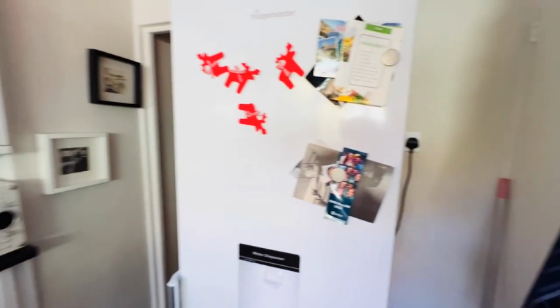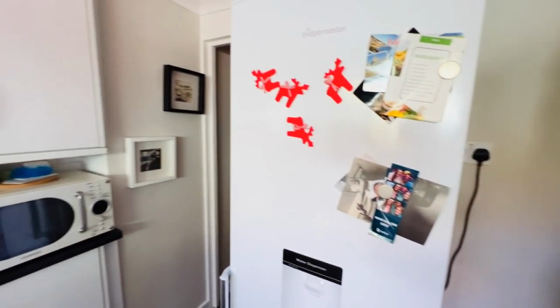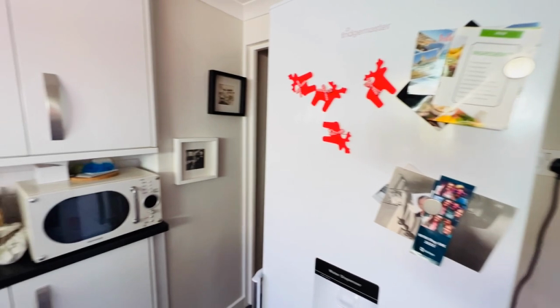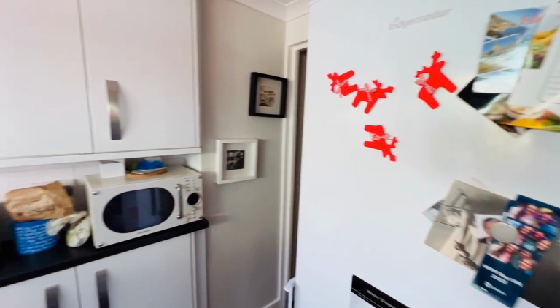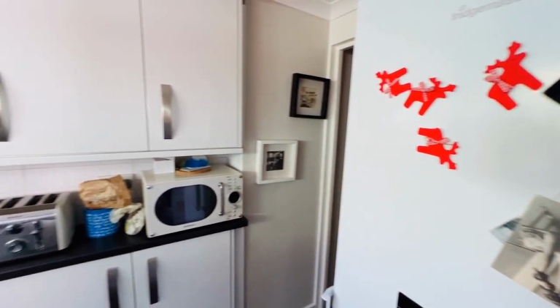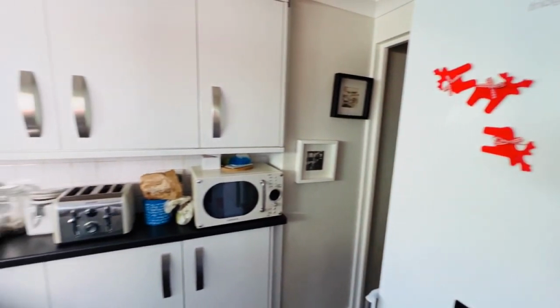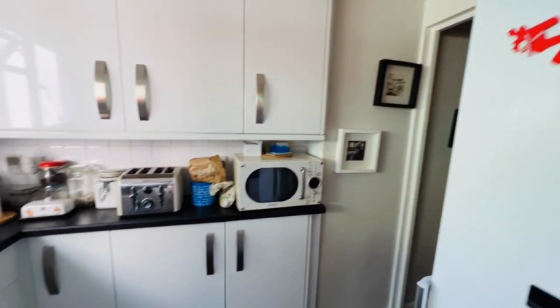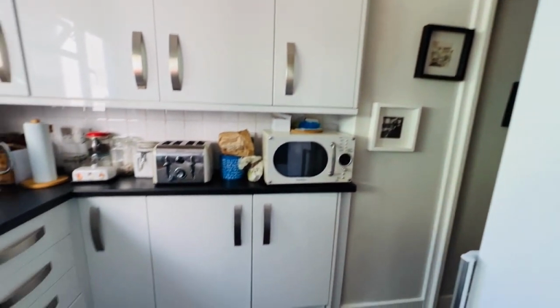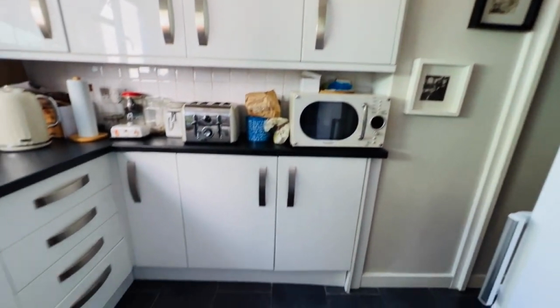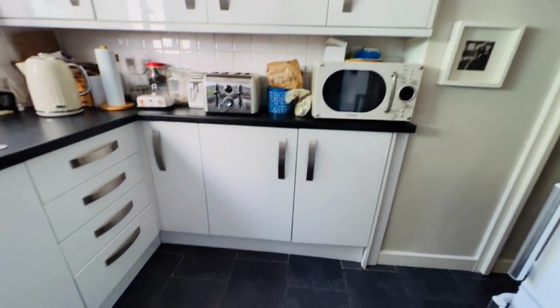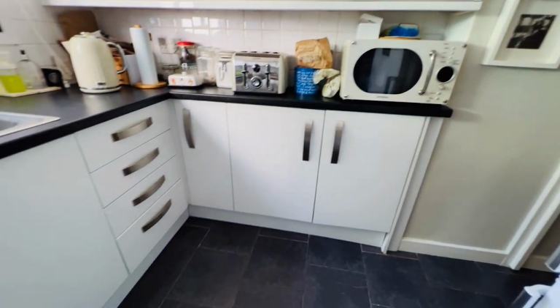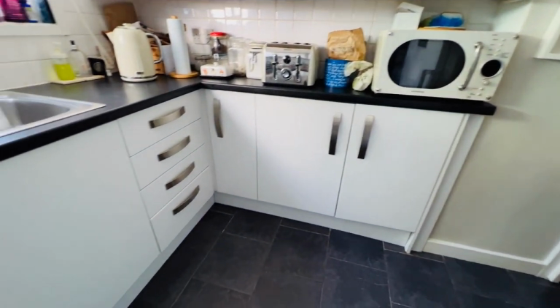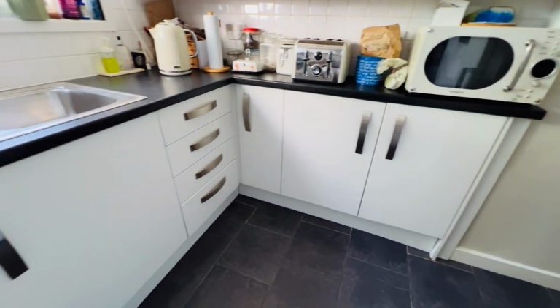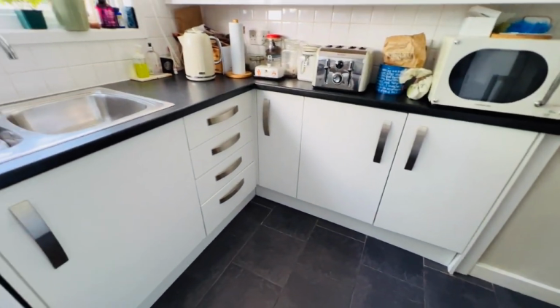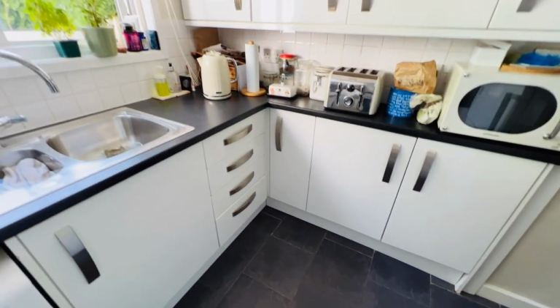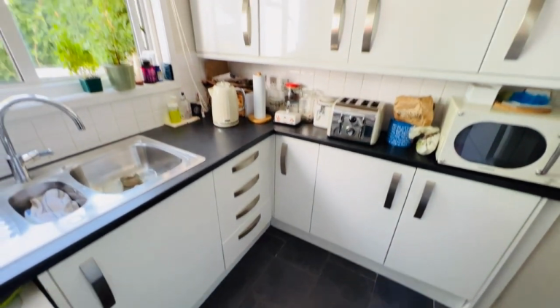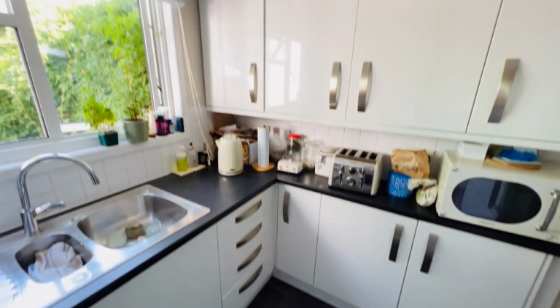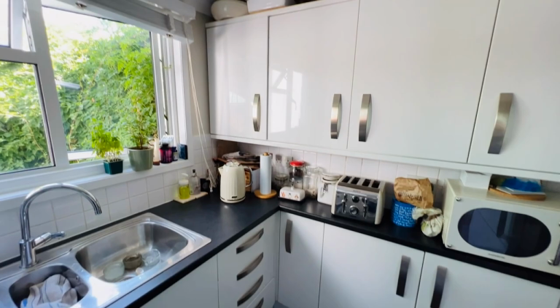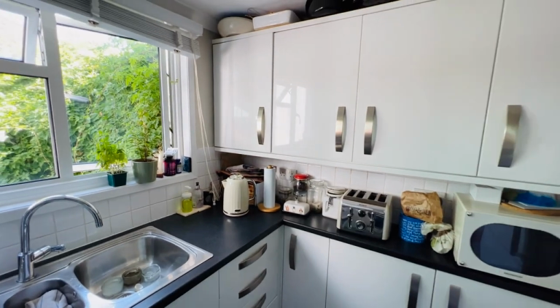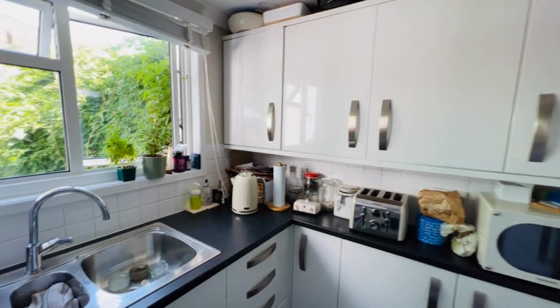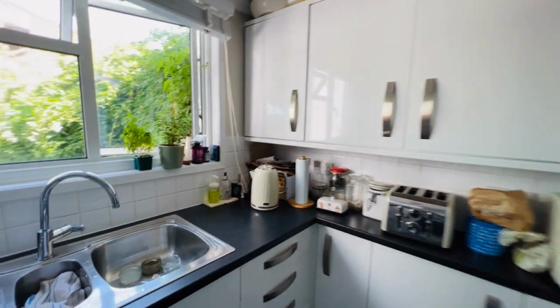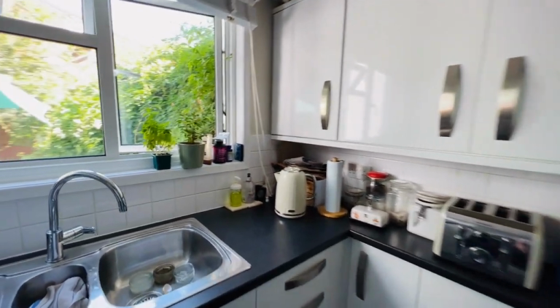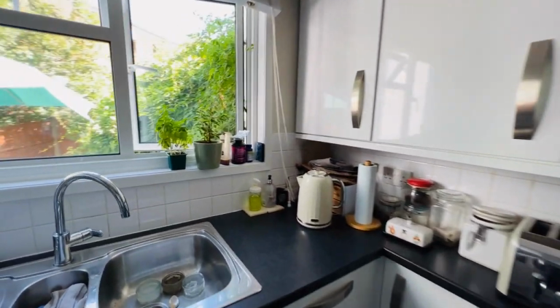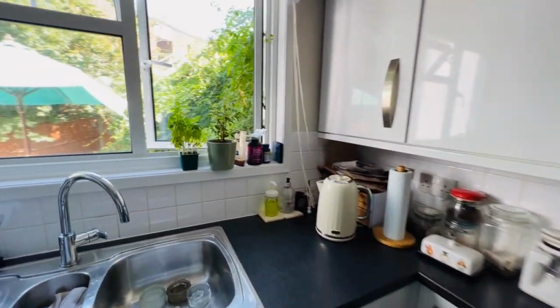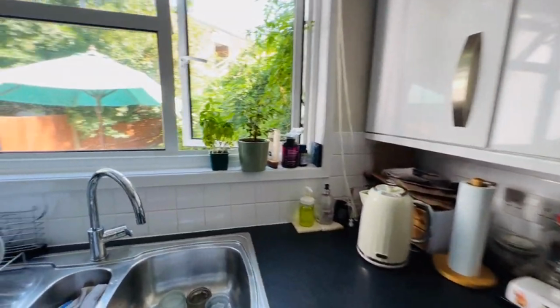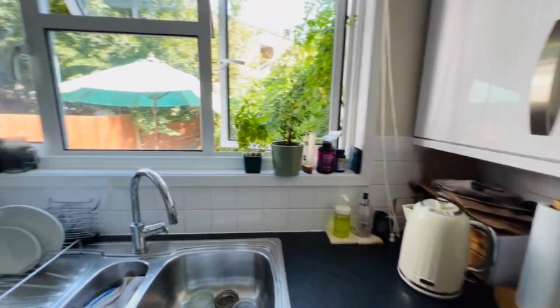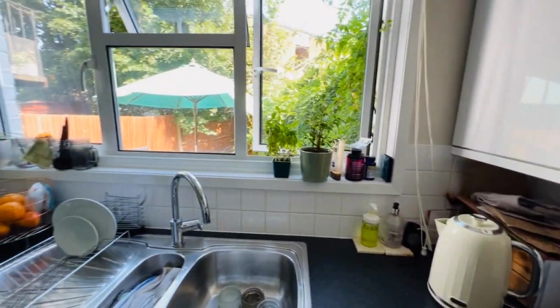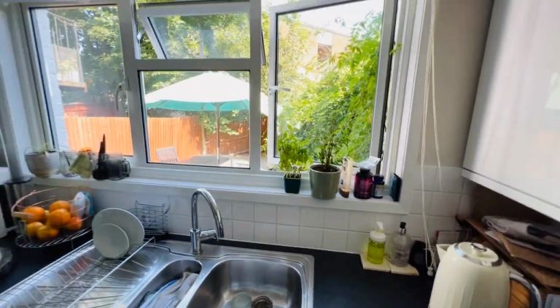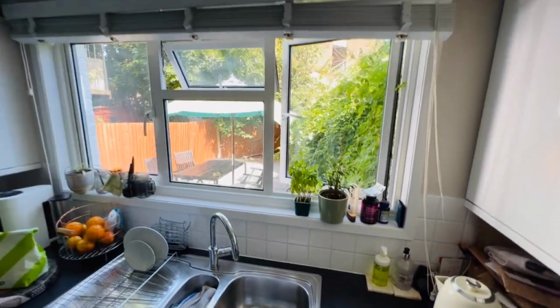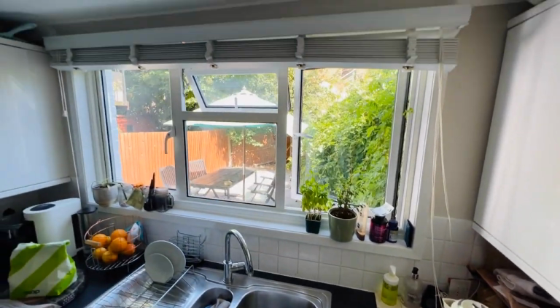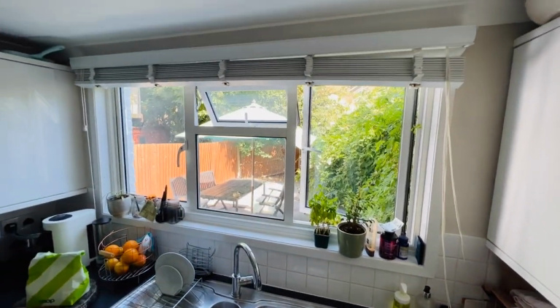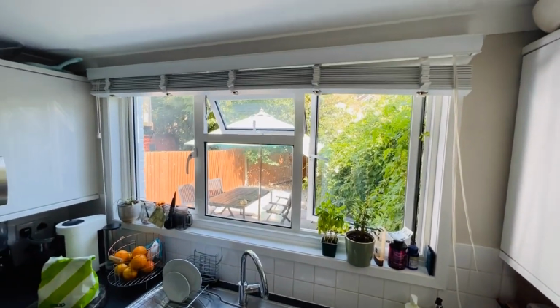Just turning around again to give you another good look — so lots of cupboards and drawers, and again another blind on the window.